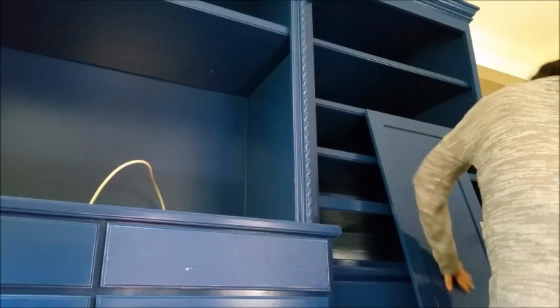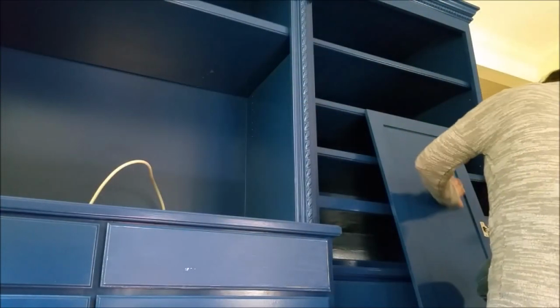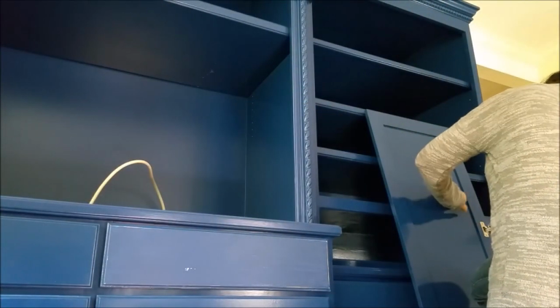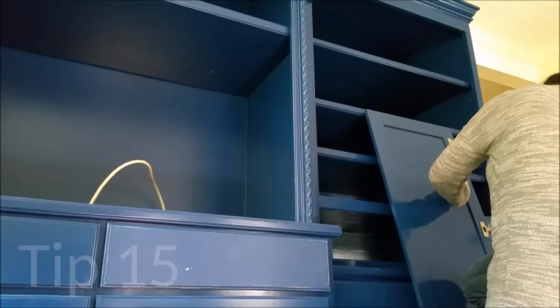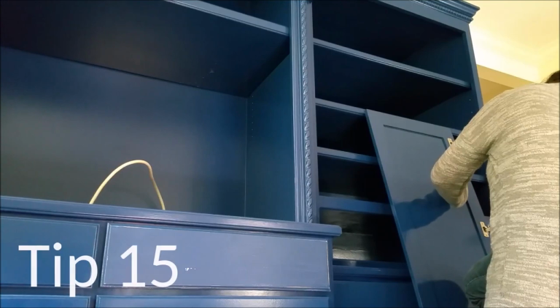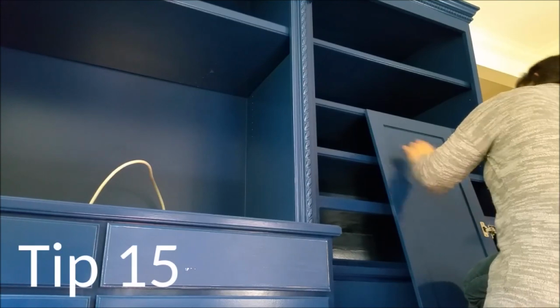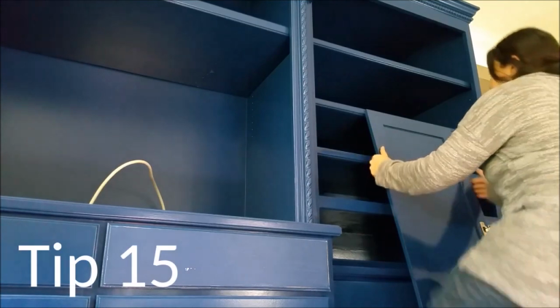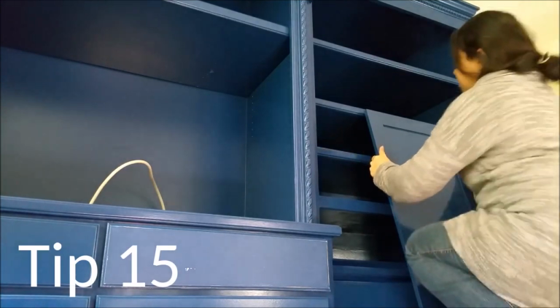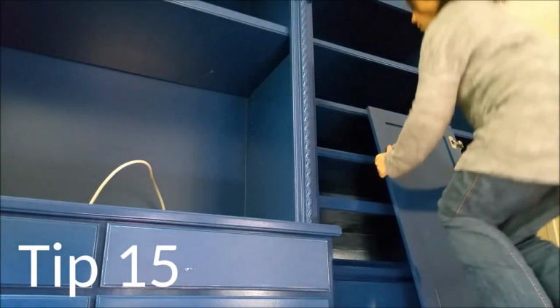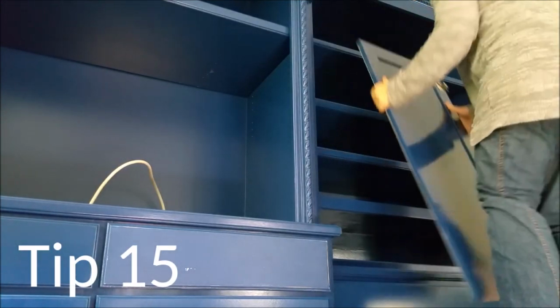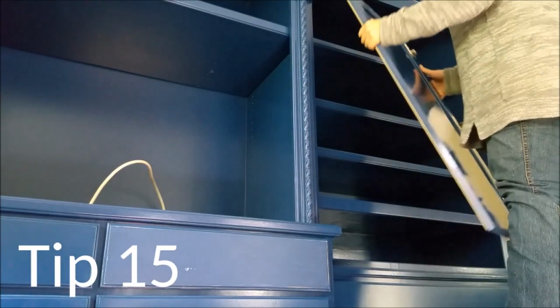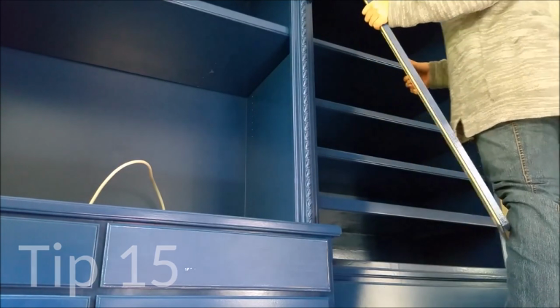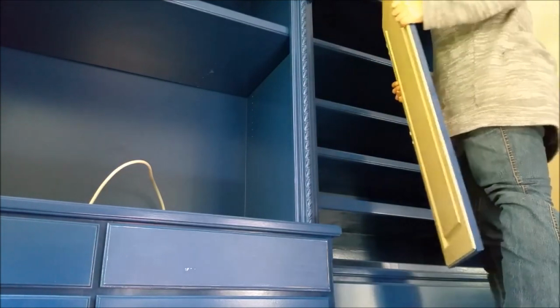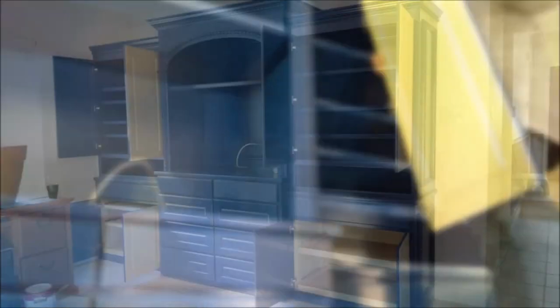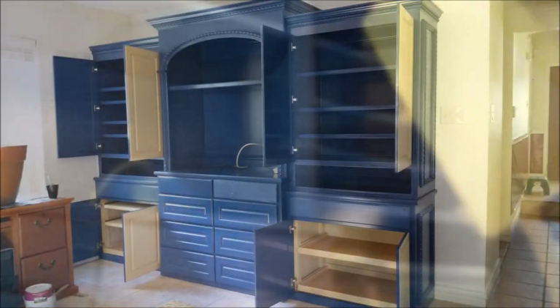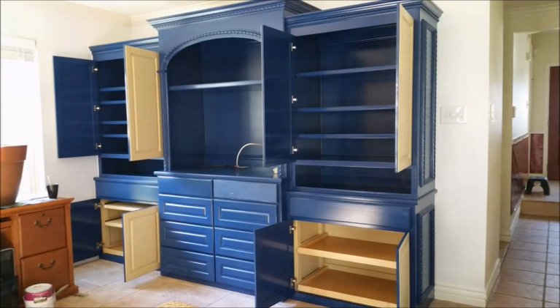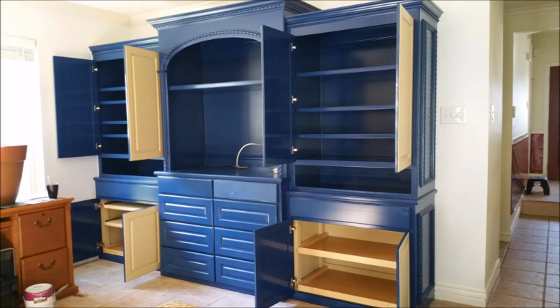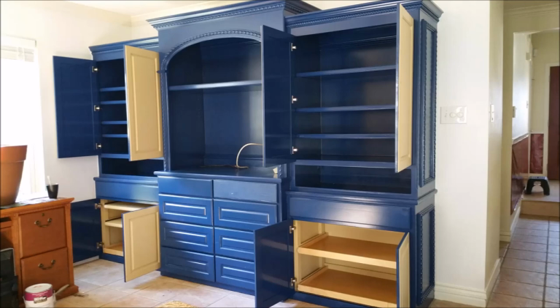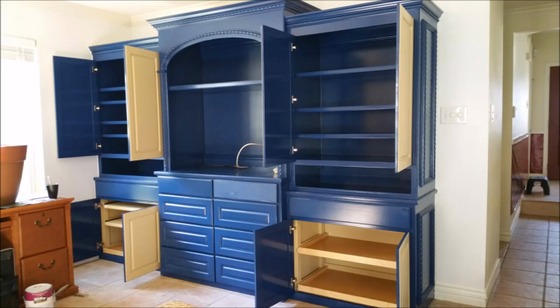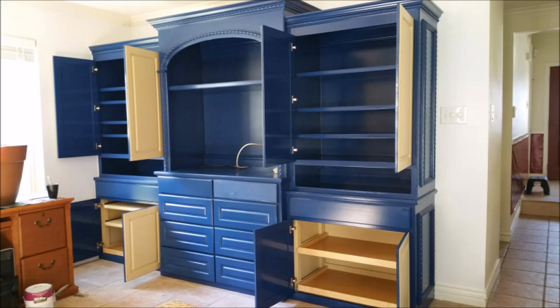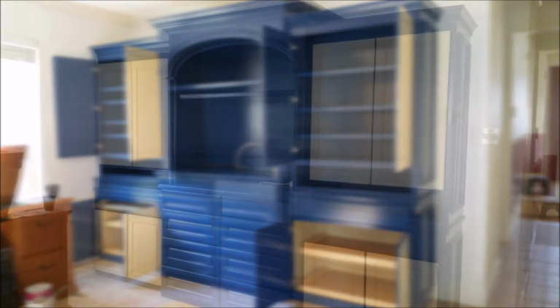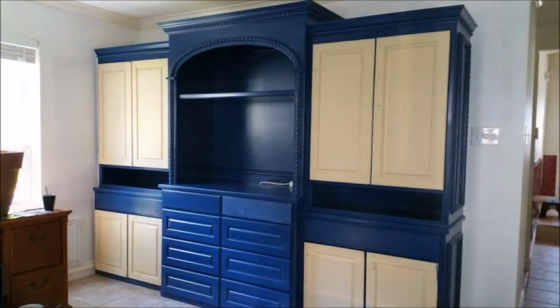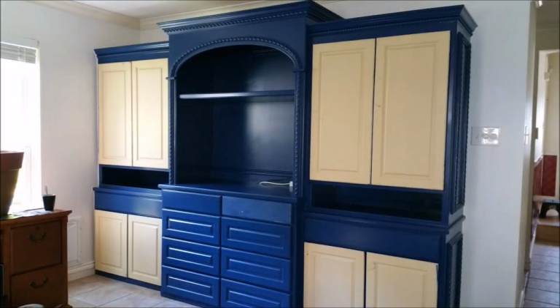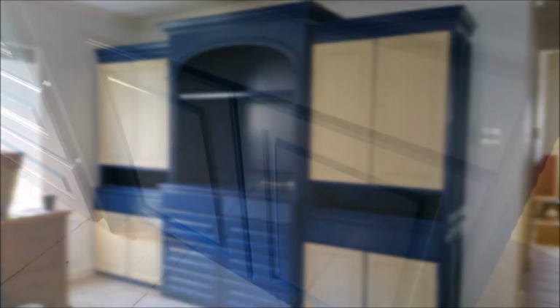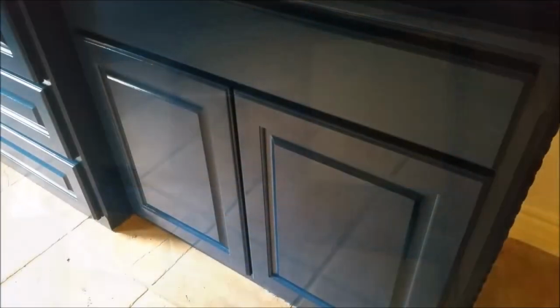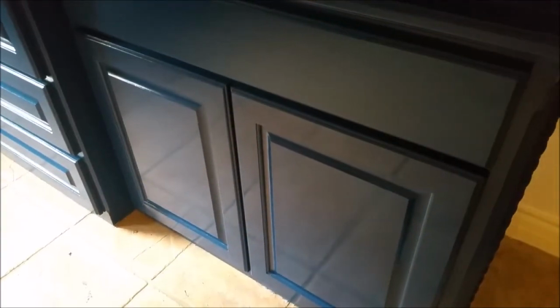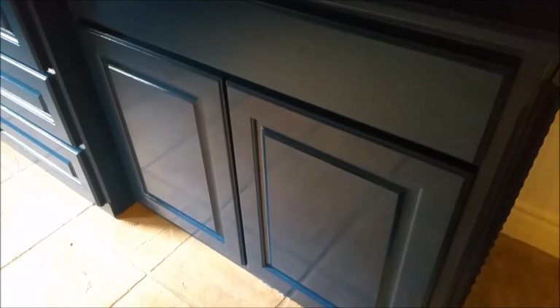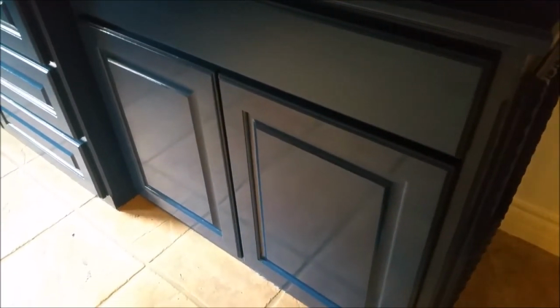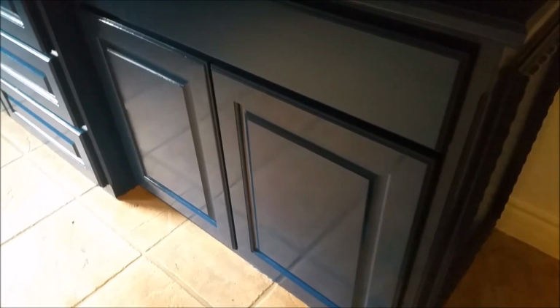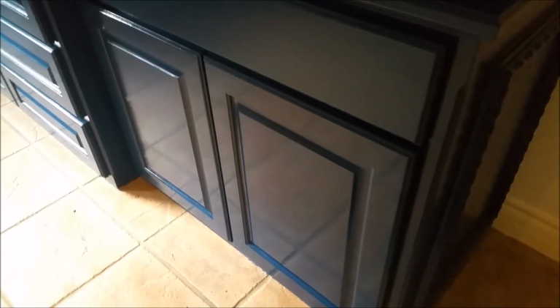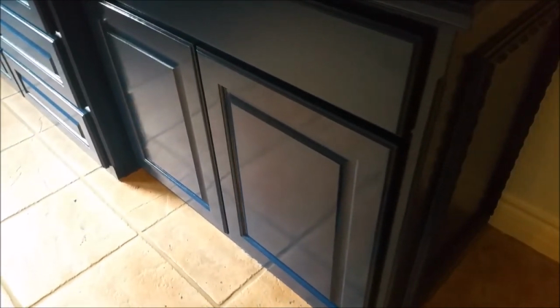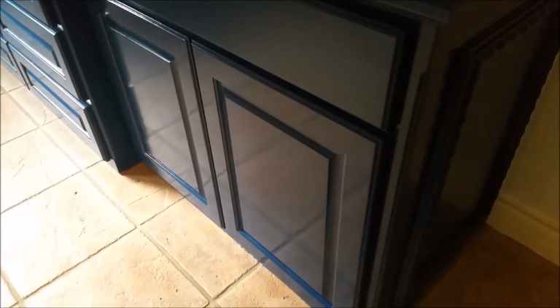Paint the inside of doors first. Wait 24 hours before re-coating. After another 24 hours has passed, you can attach the doors, close them, and paint the fronts of the drawers and doors in place to prevent damage to your finished coats.